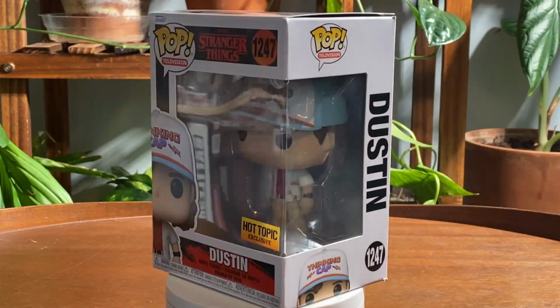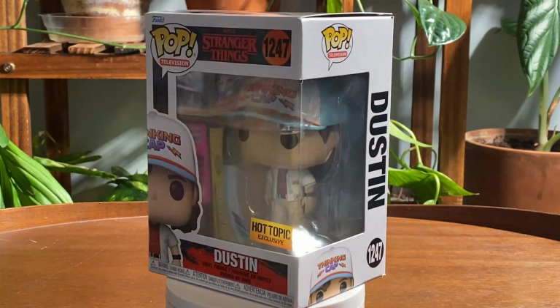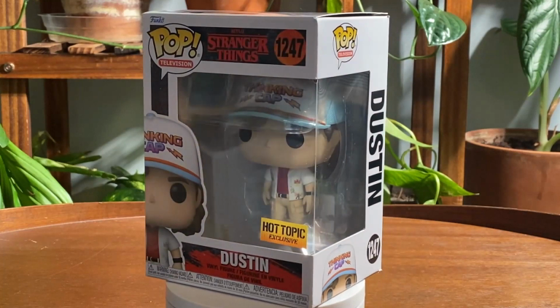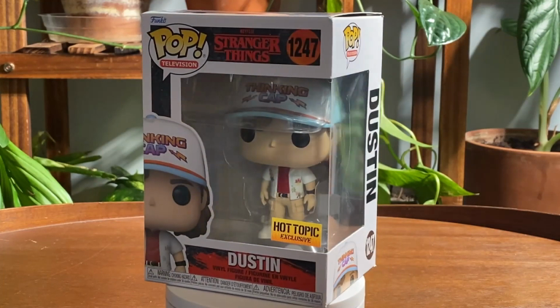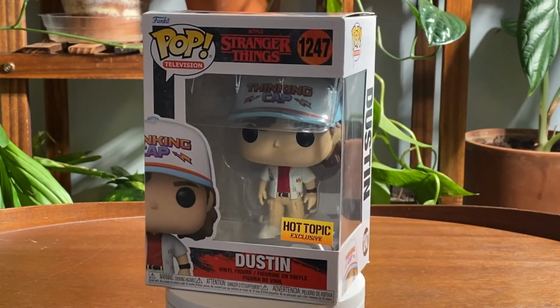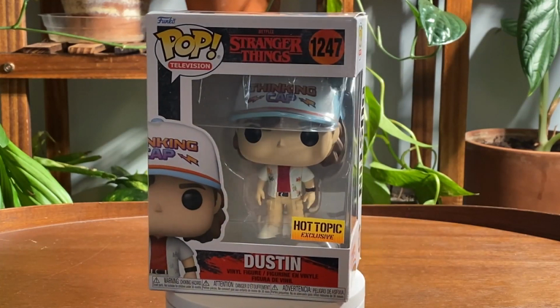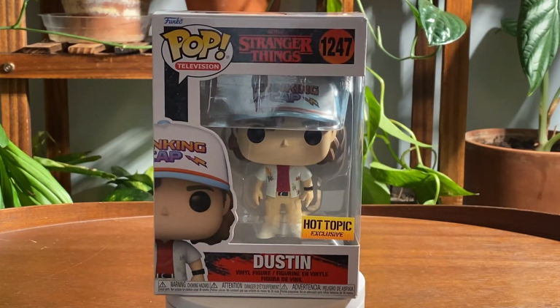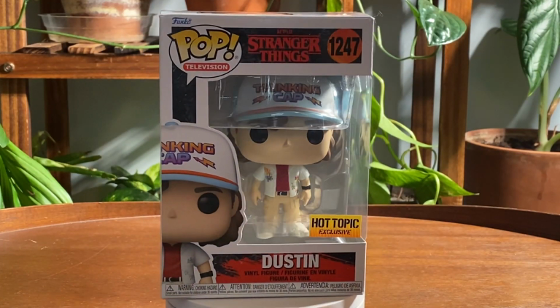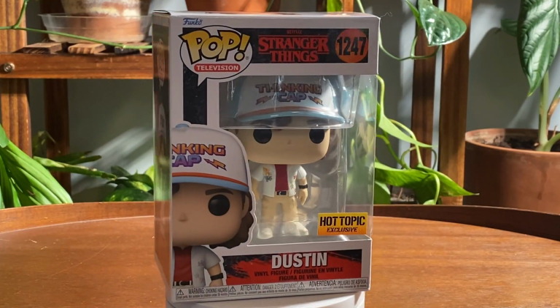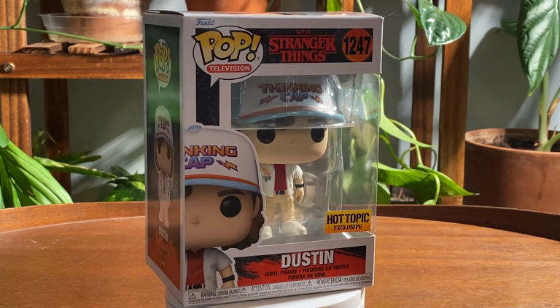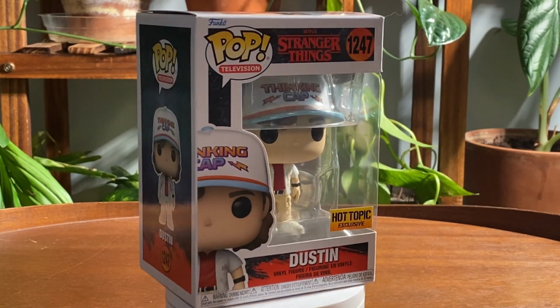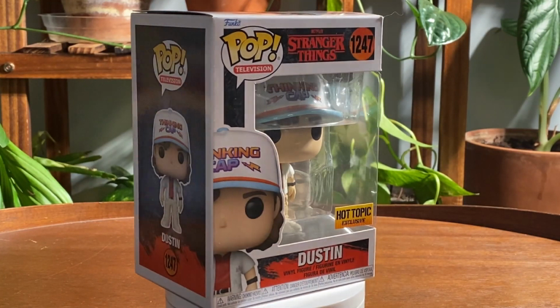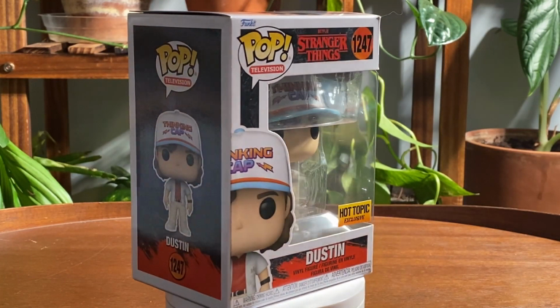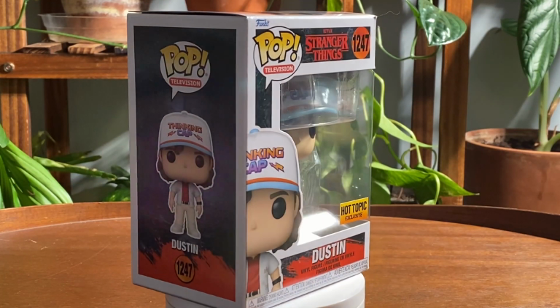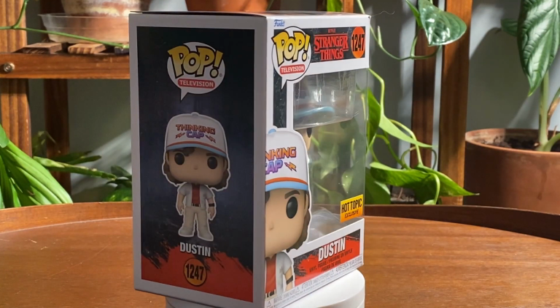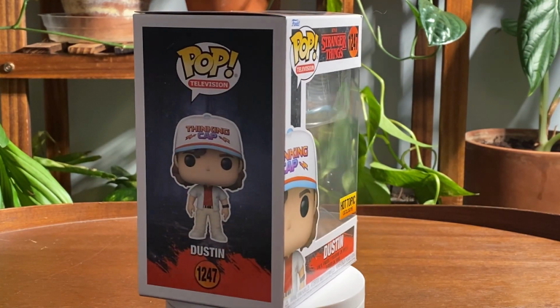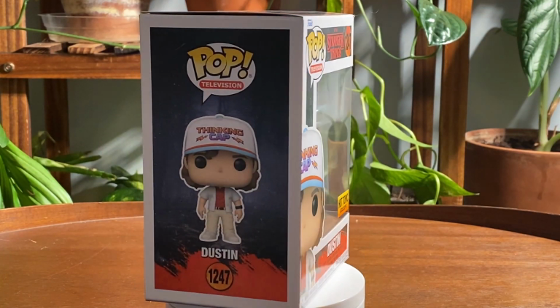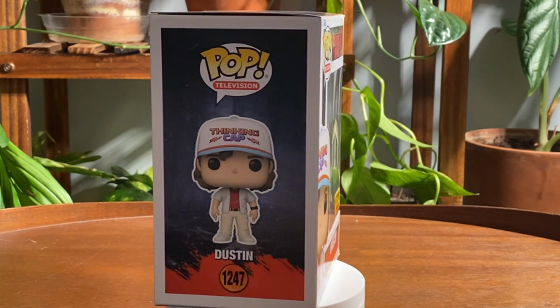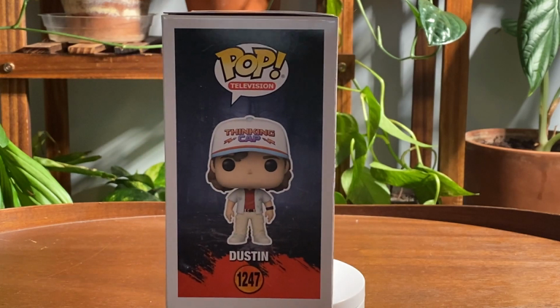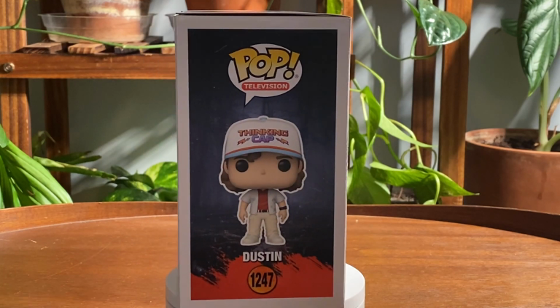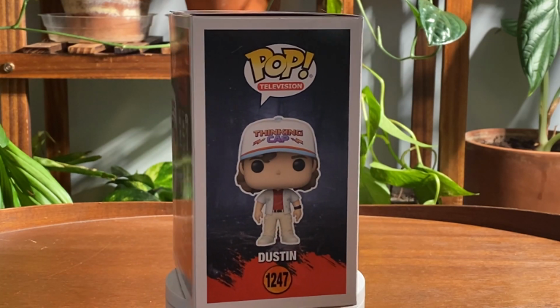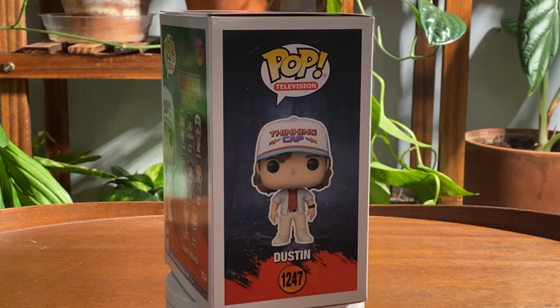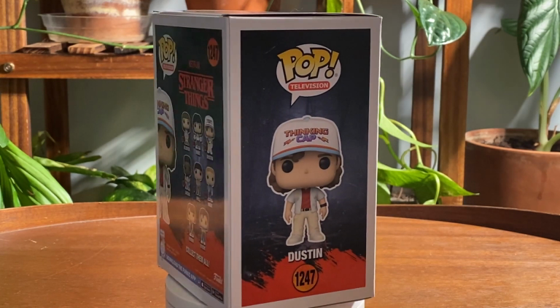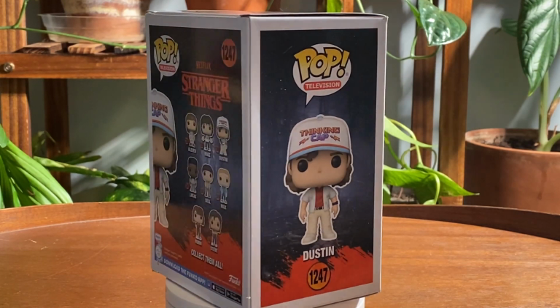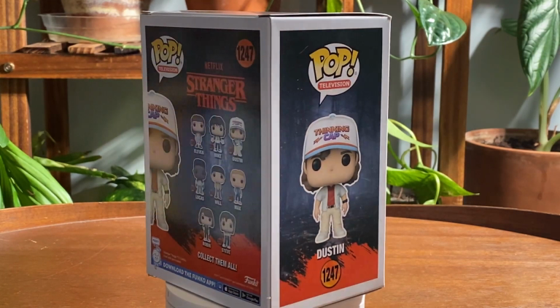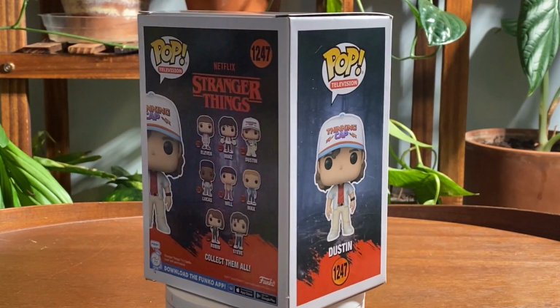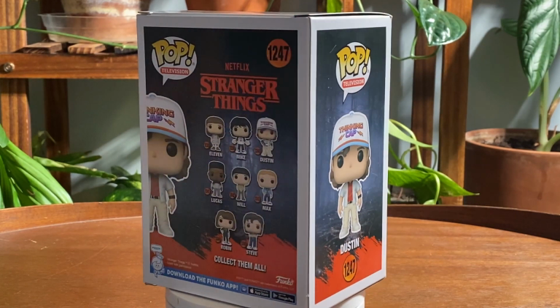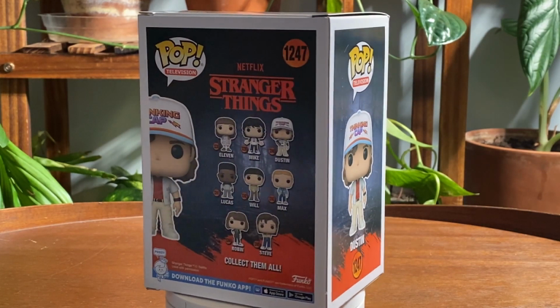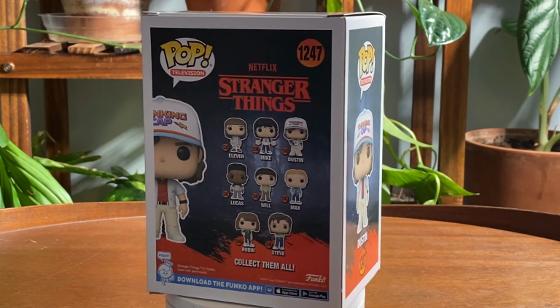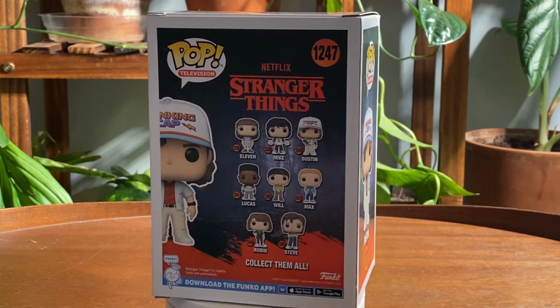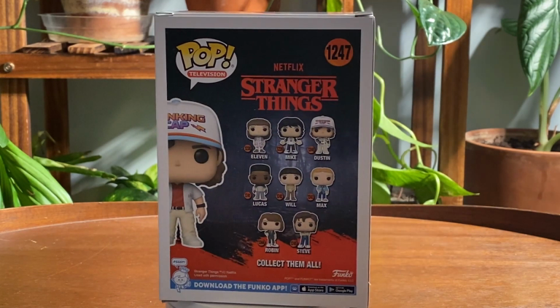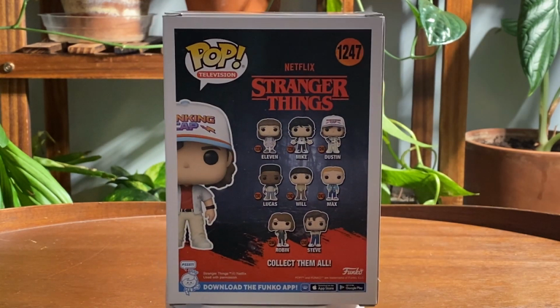This is just a short review on the Dustin Henderson Stranger Things Funko Pop. This is number 1247, as you can see, related to season 4.